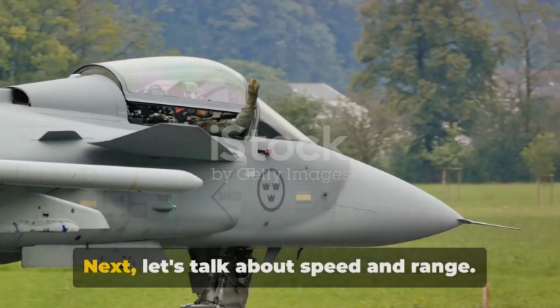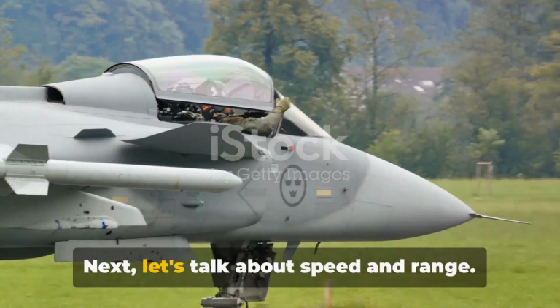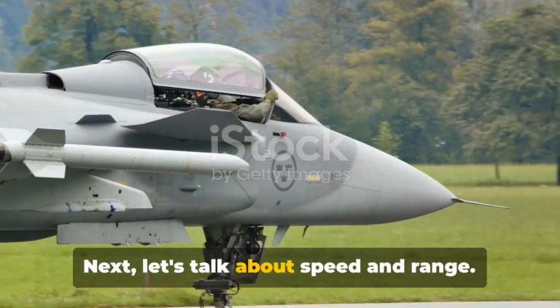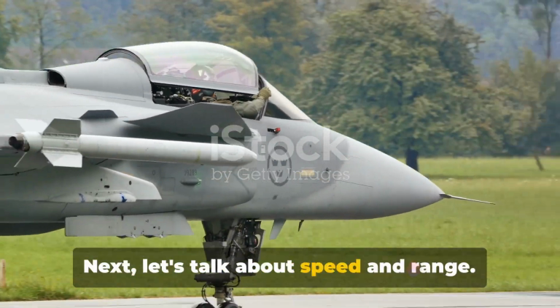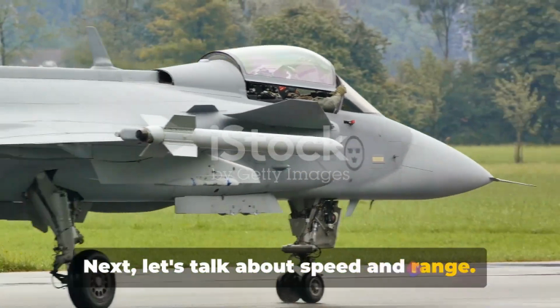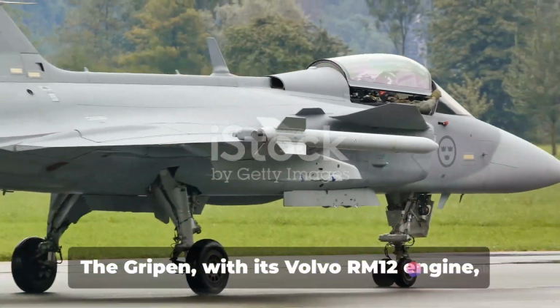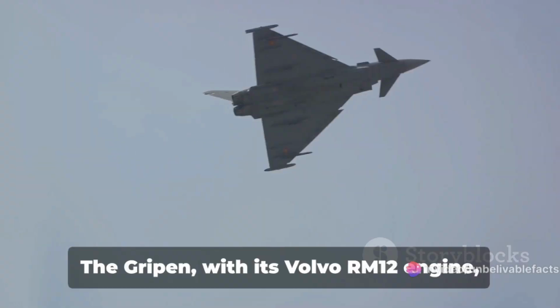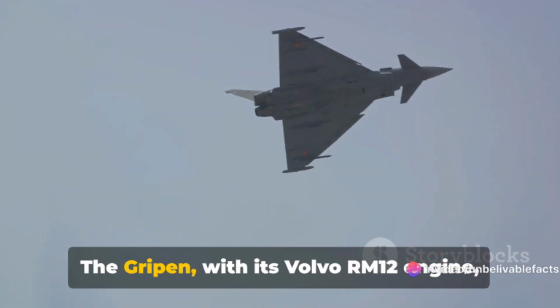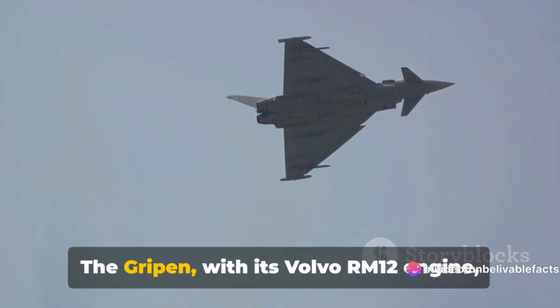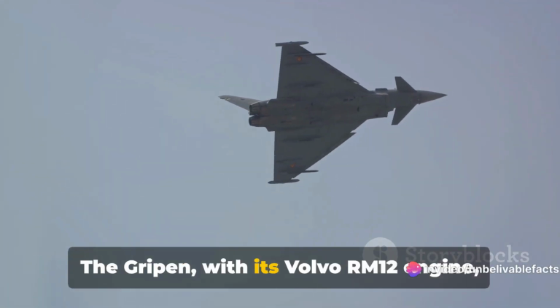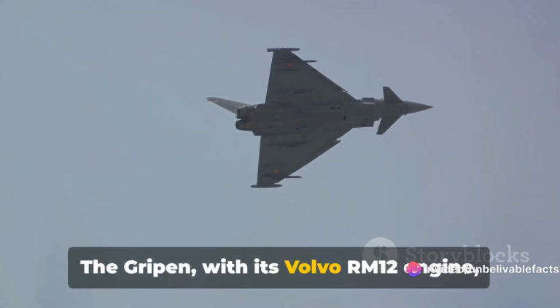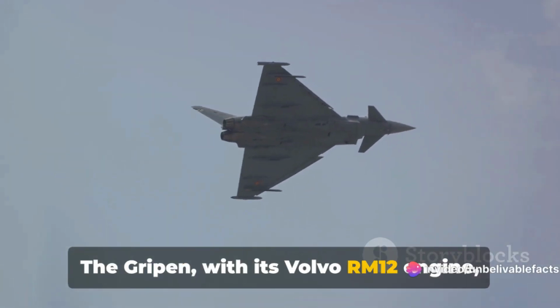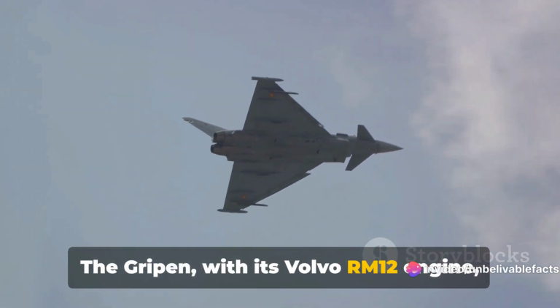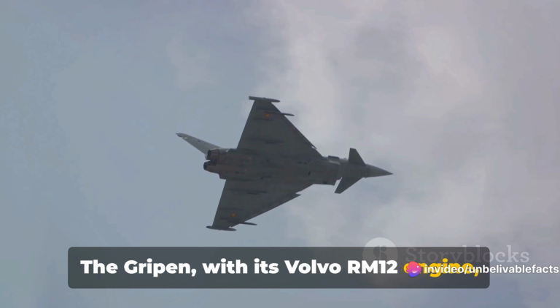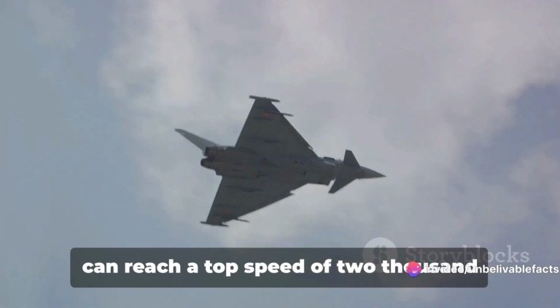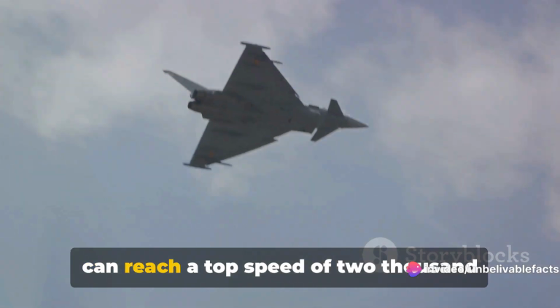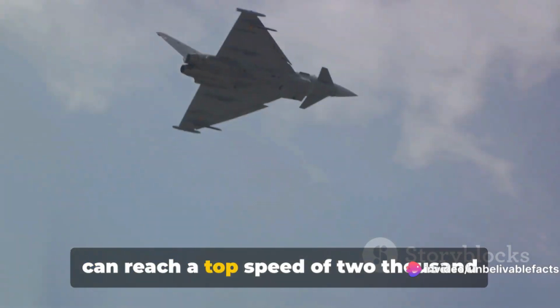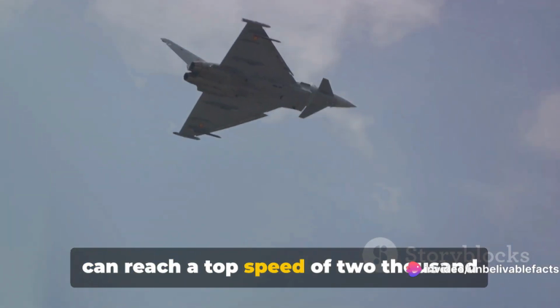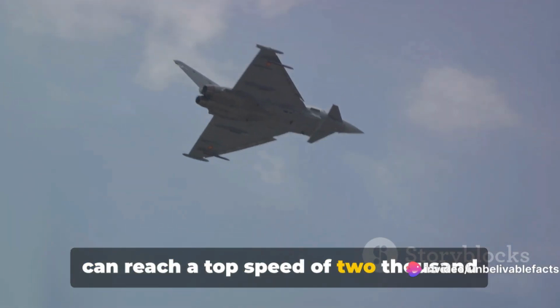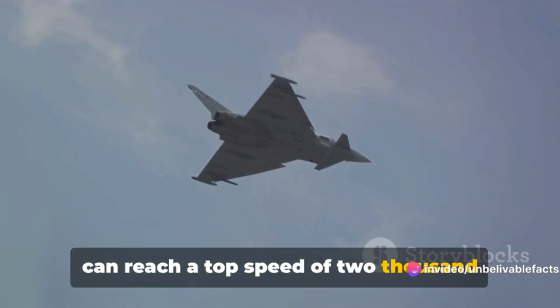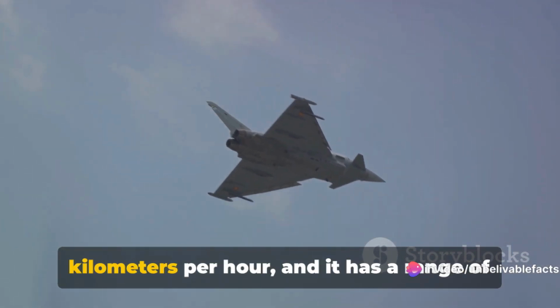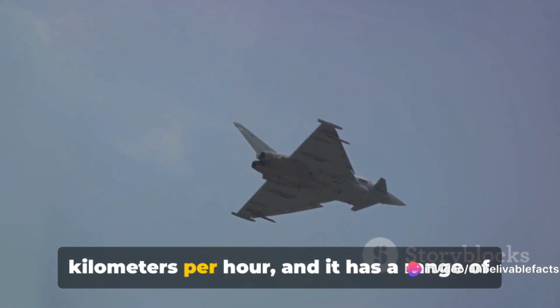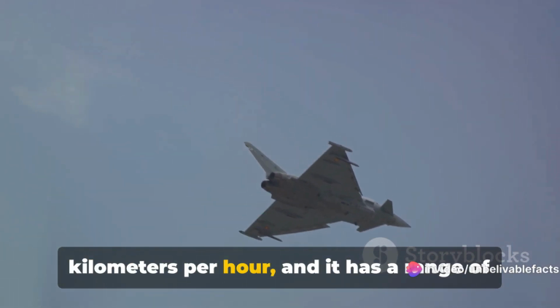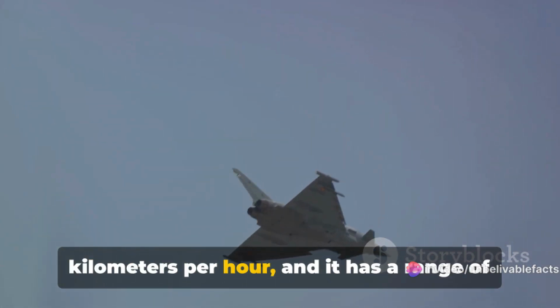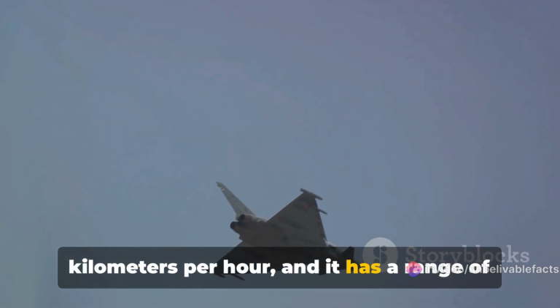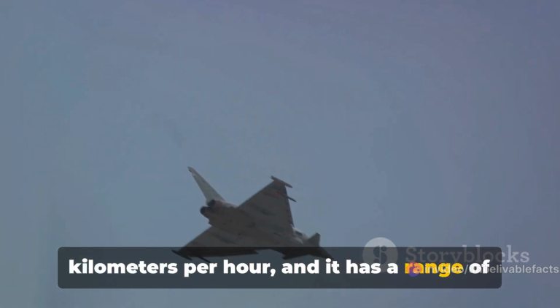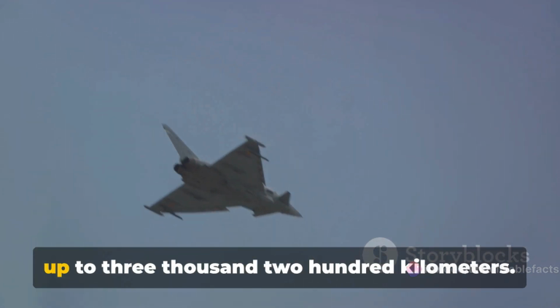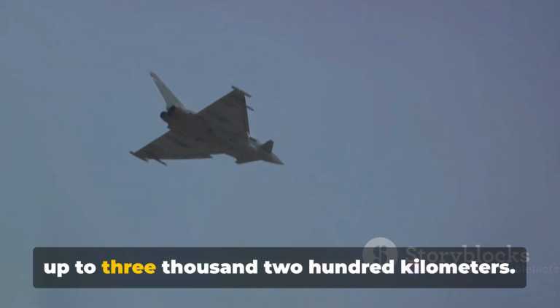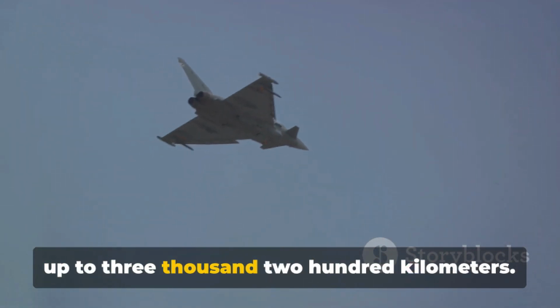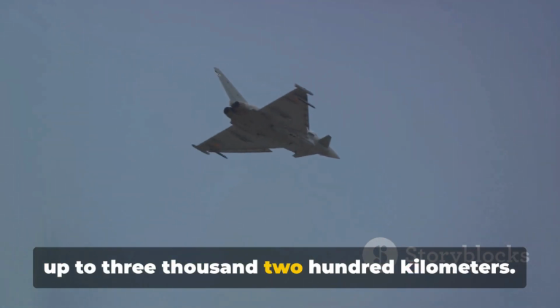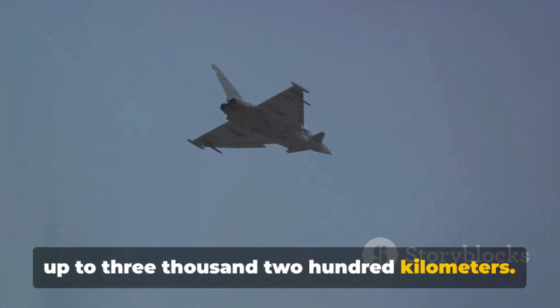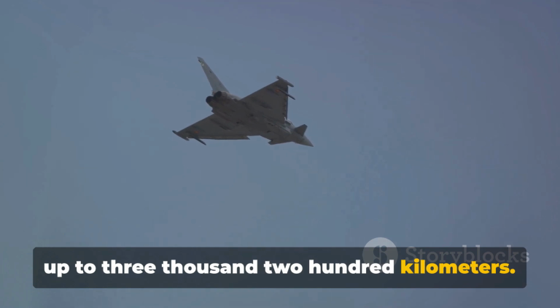Next, let's talk about speed and range. The Gripen, with its Volvo RM12 engine, can reach a top speed of 2,000 kilometers per hour, and it has a range of up to 3,200 kilometers.